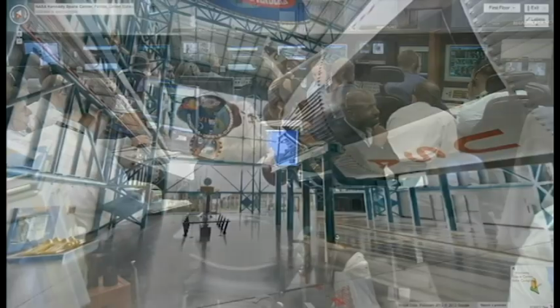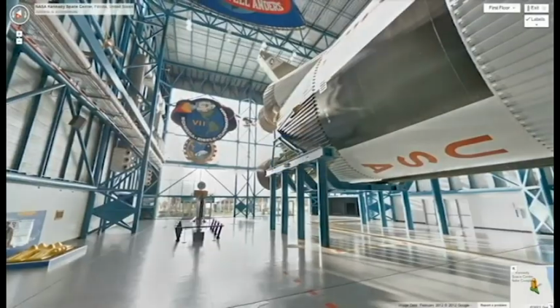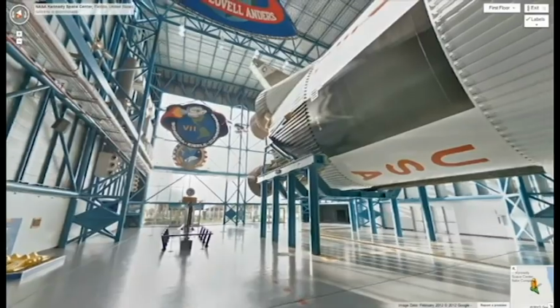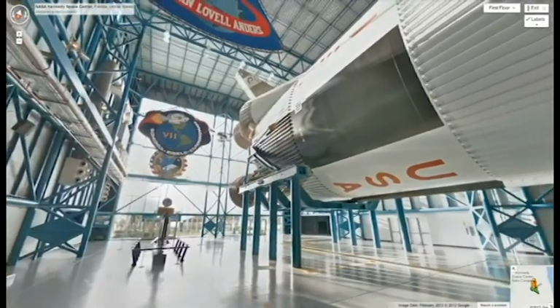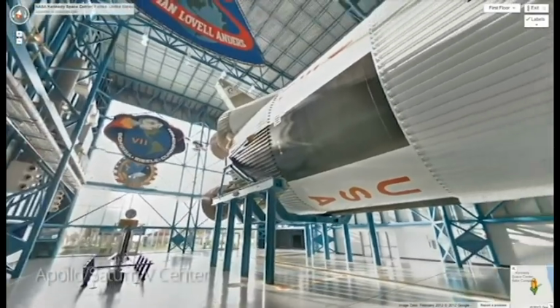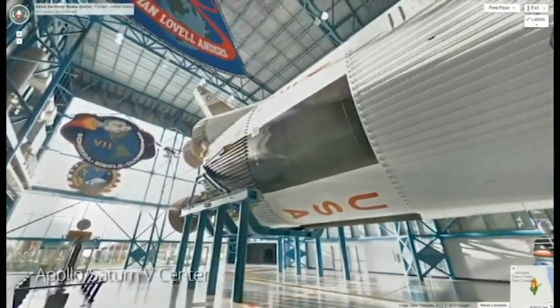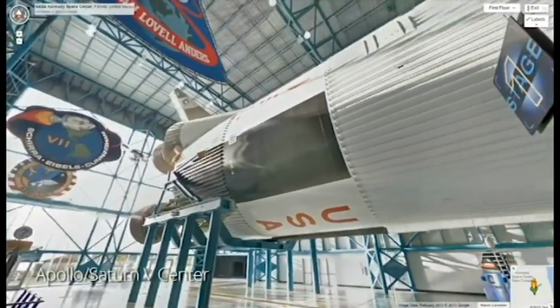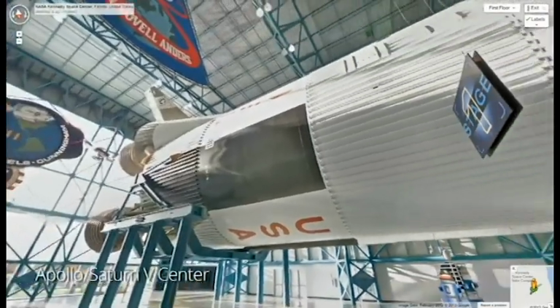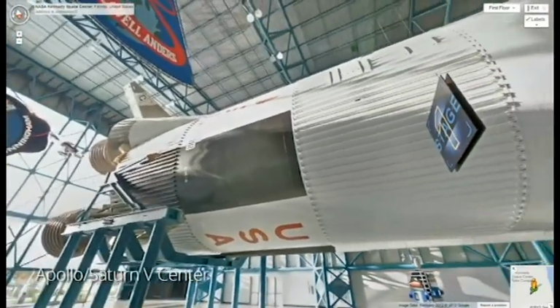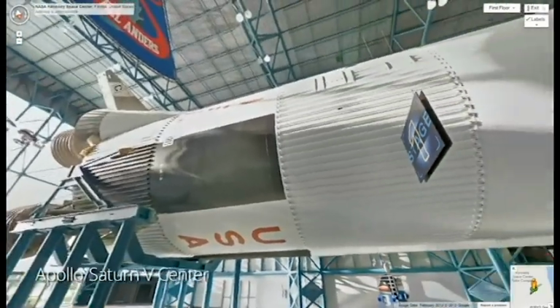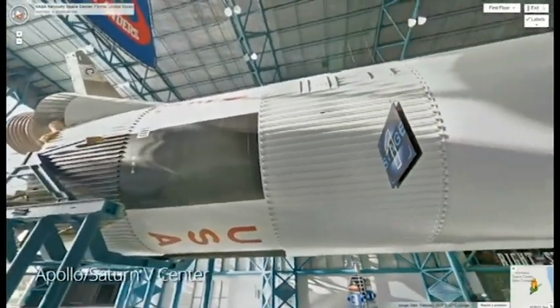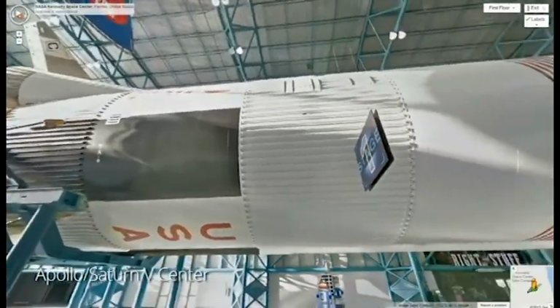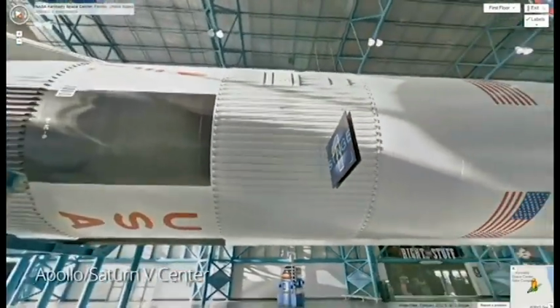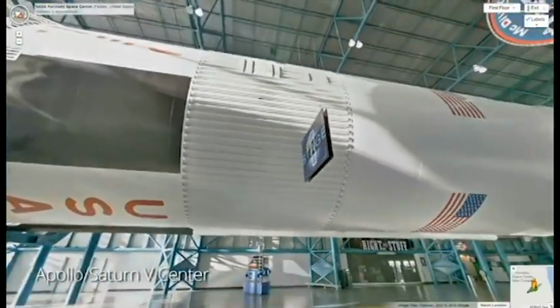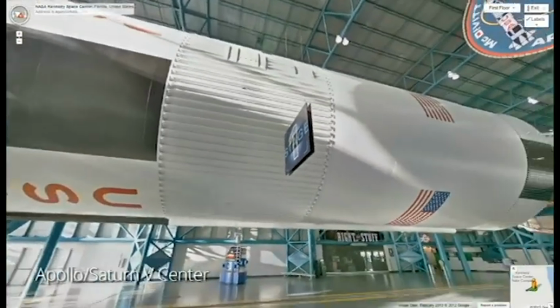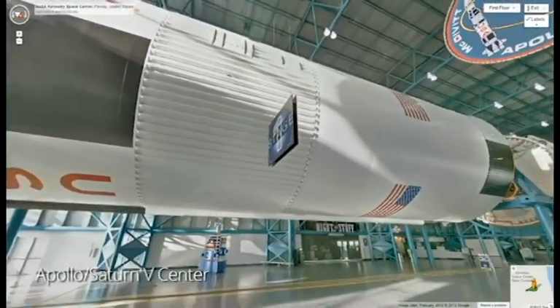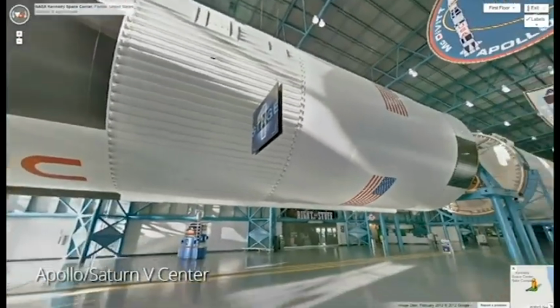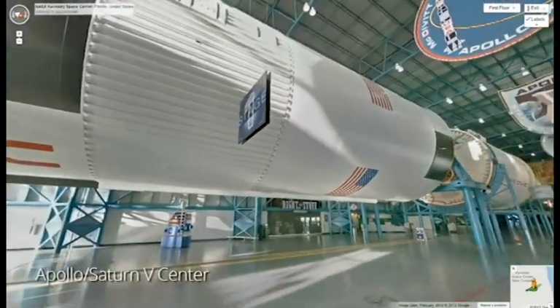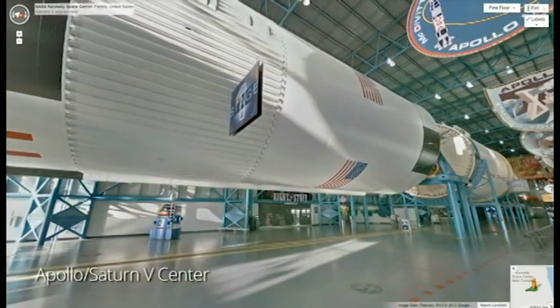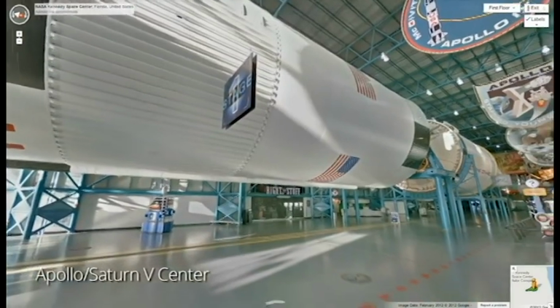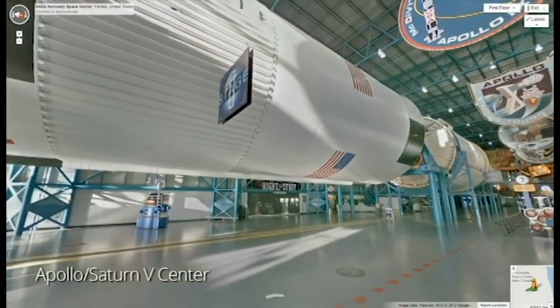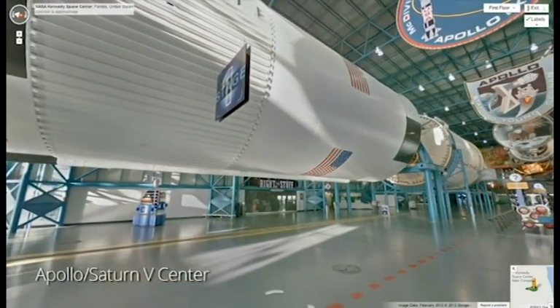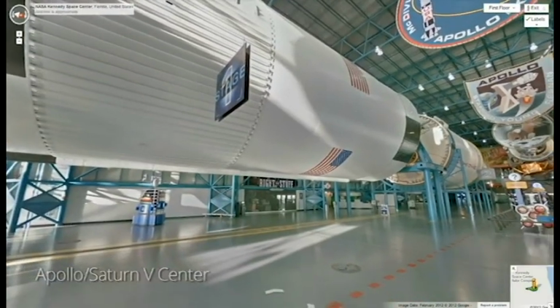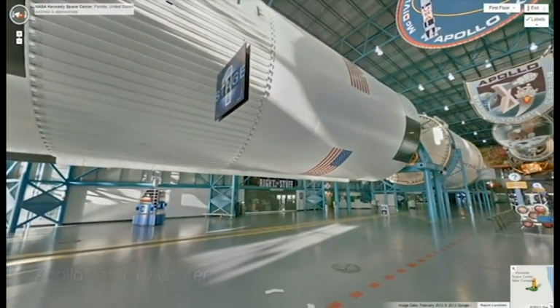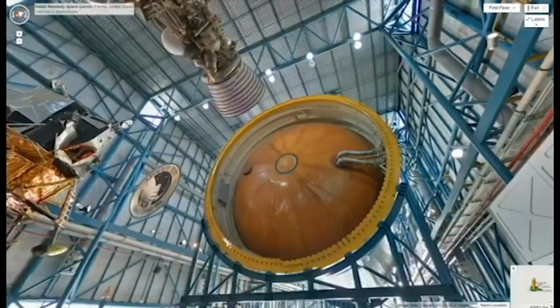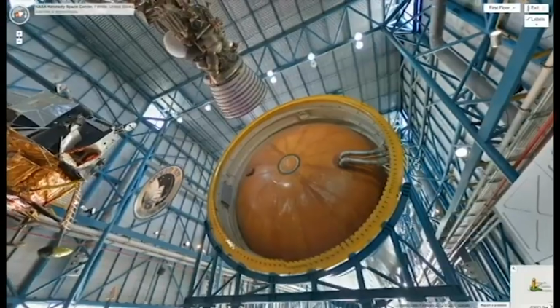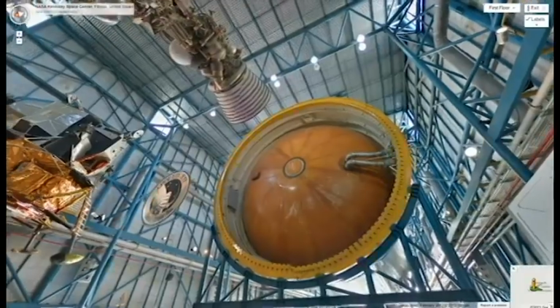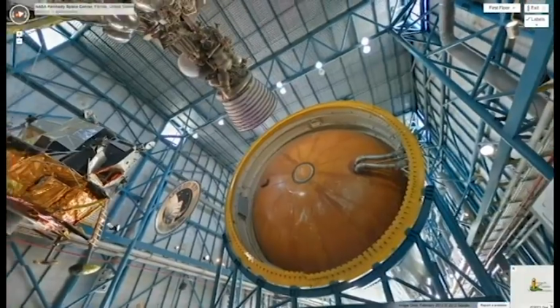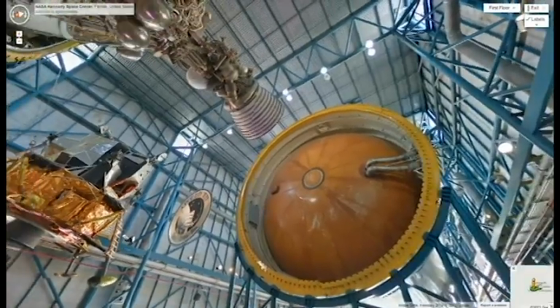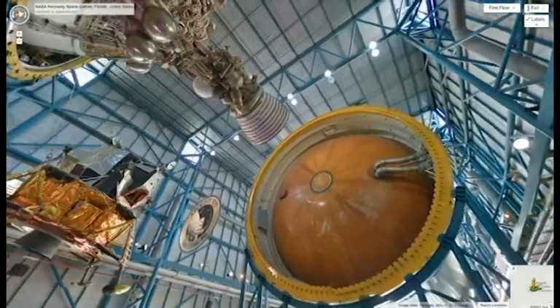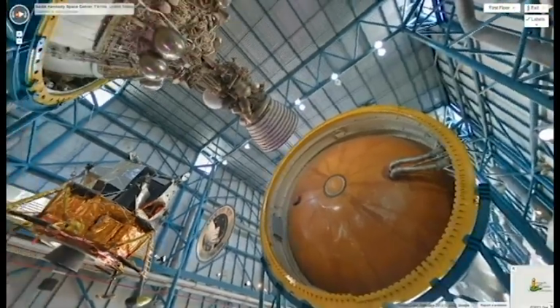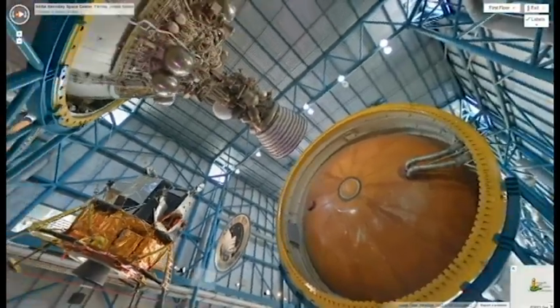You can also step back in history, walking beside a 363-foot Saturn V rocket, like those which sent astronauts to the moon during the 1960s and early 70s.